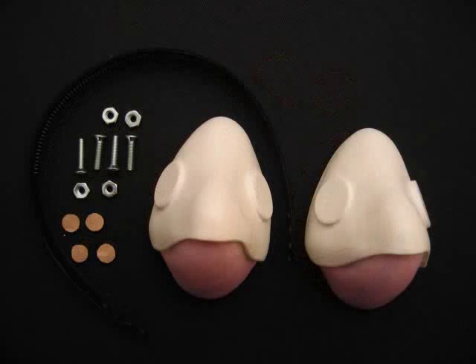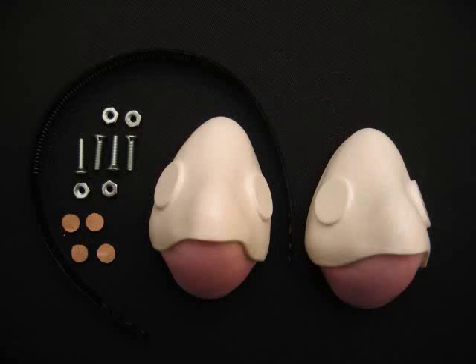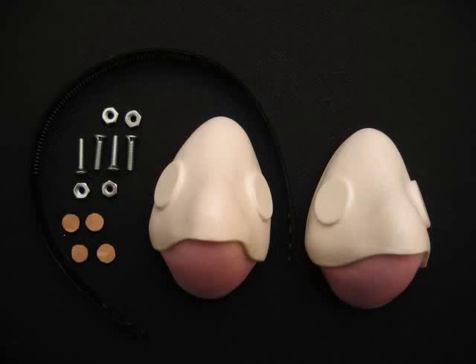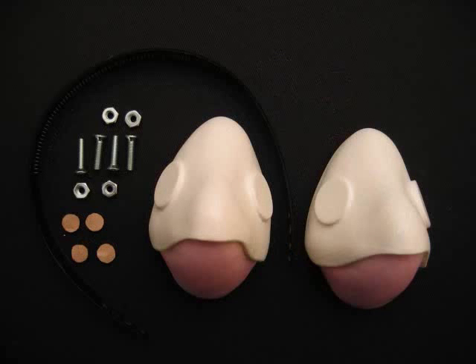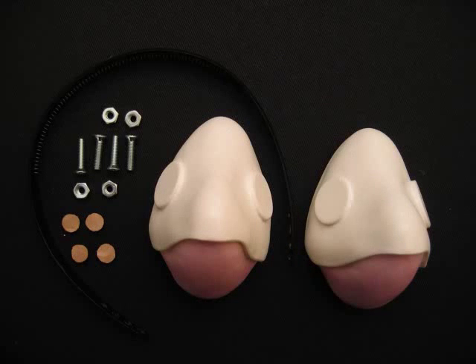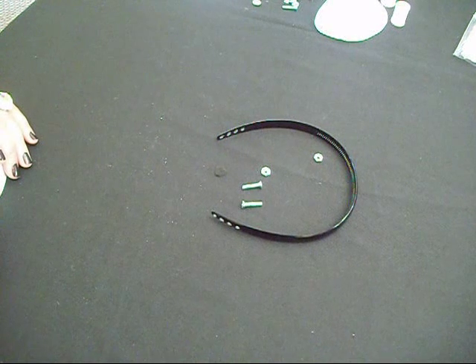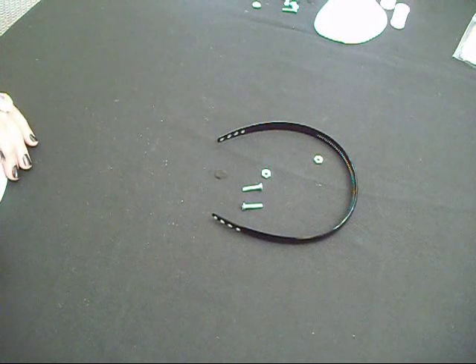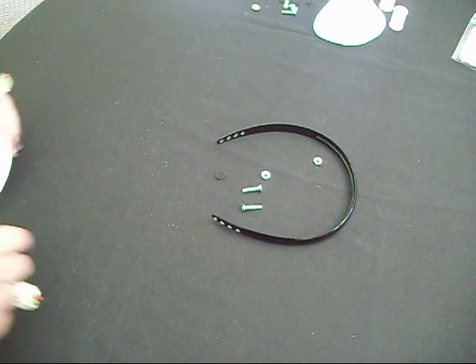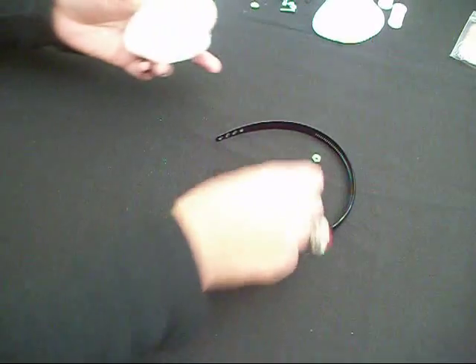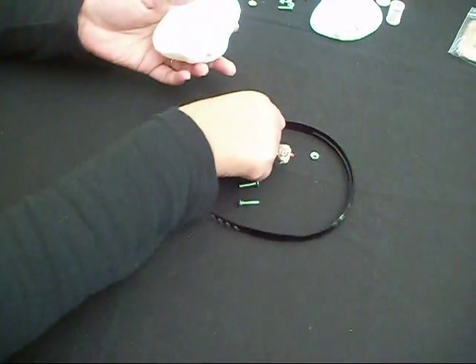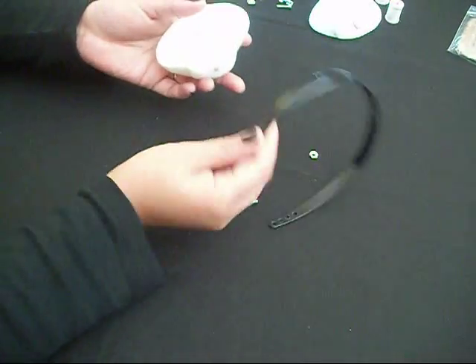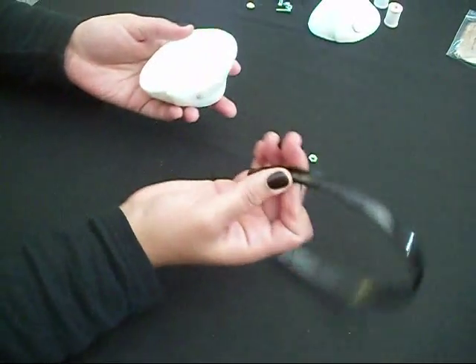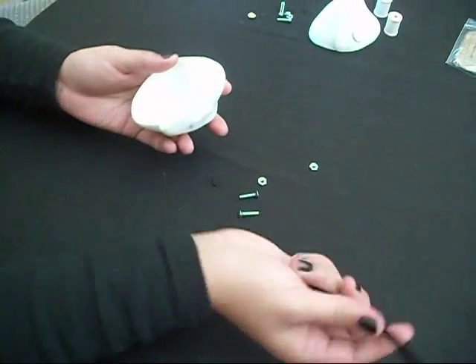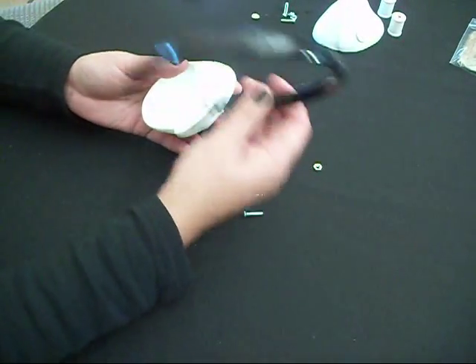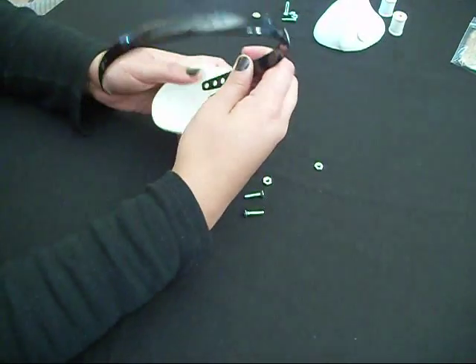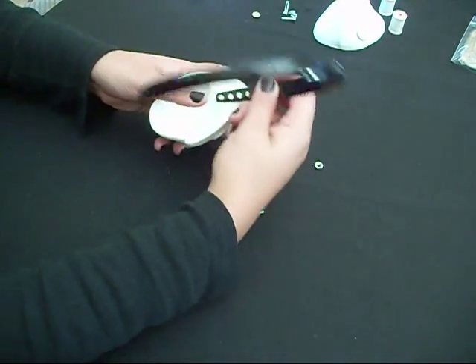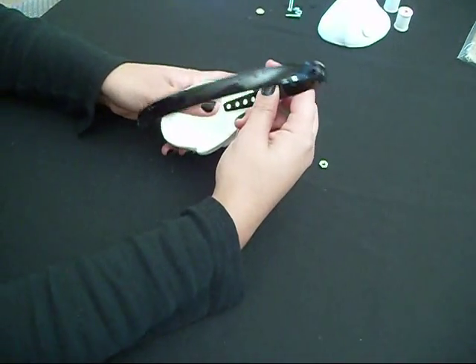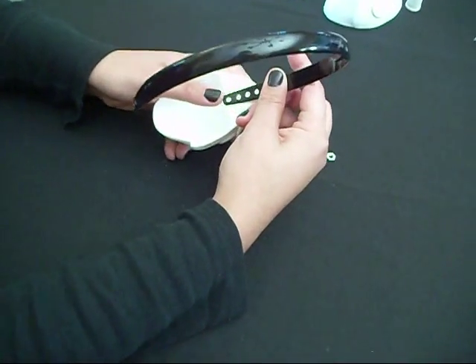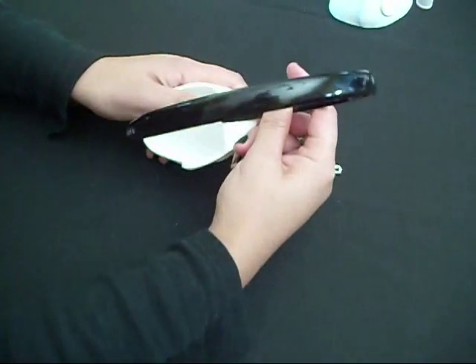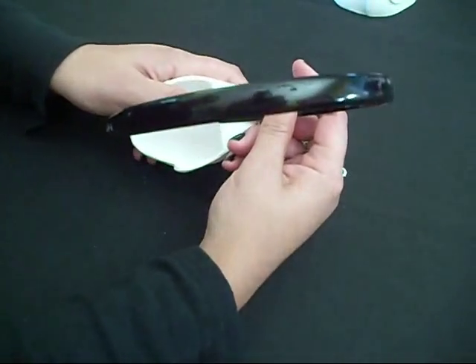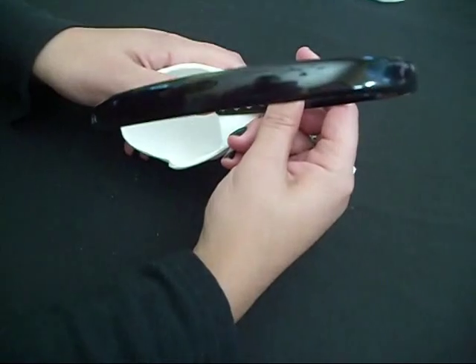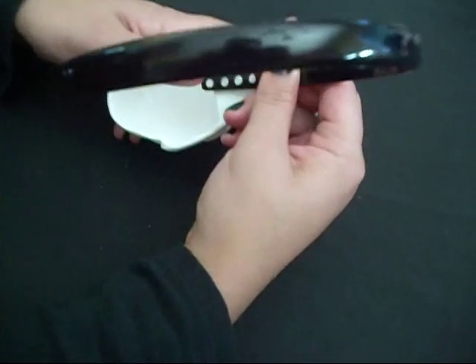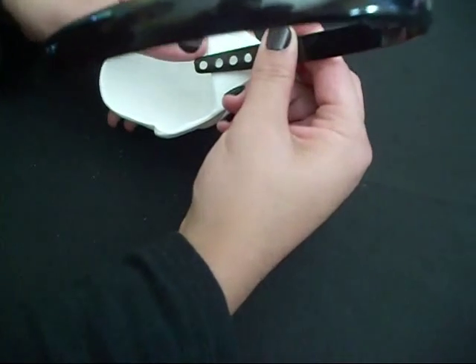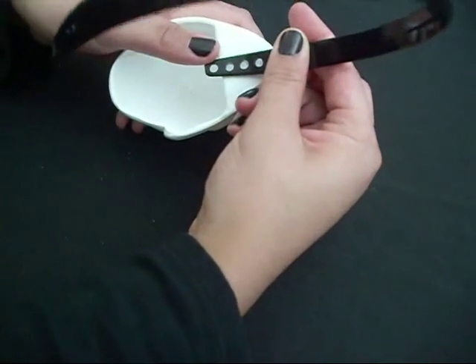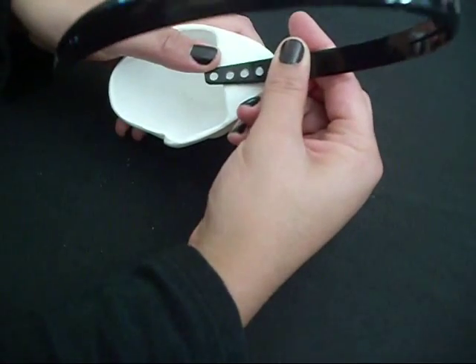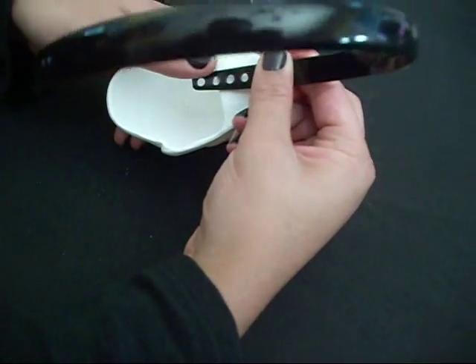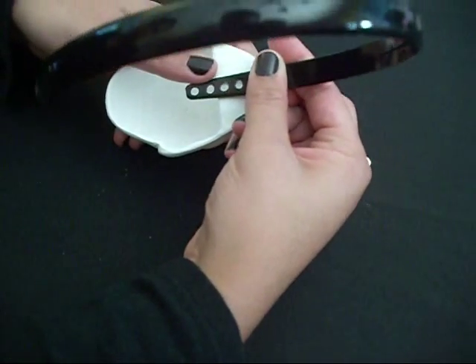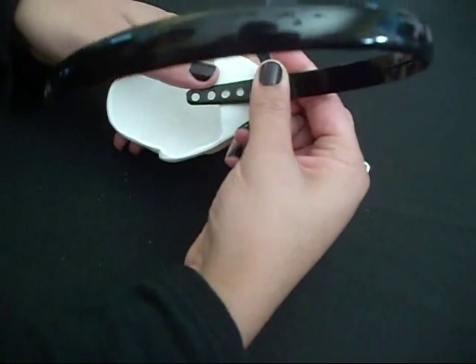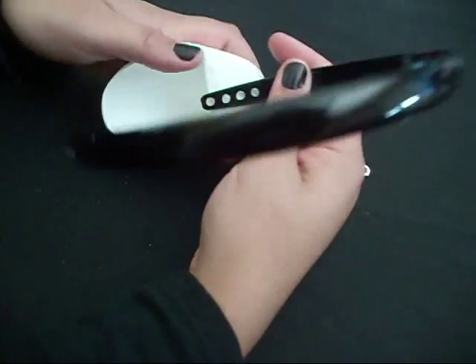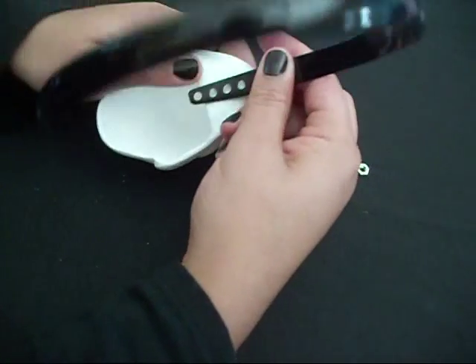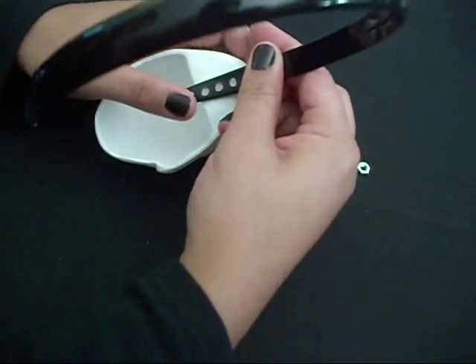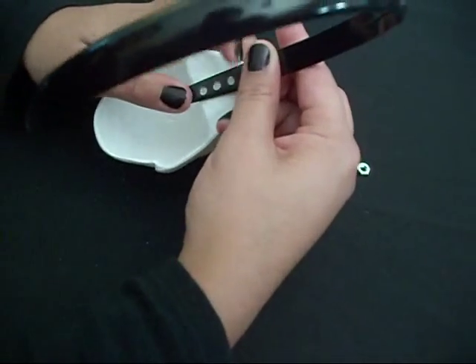So you have different options if you want to do it yourself. Here we go — our best impression of trying to put them together. You see you have different variations so you can do them smaller or larger depending on the size of your head and the position of your ears.